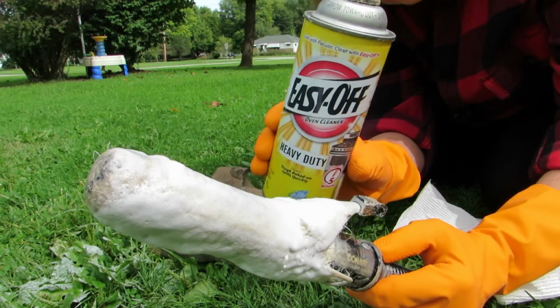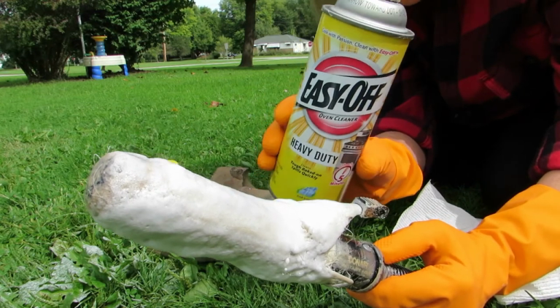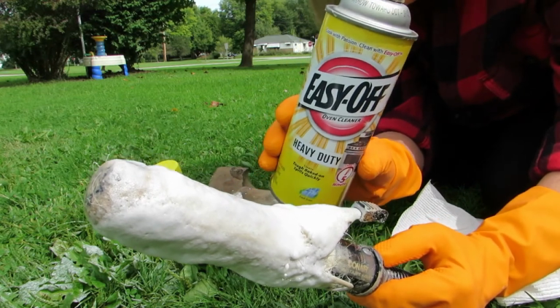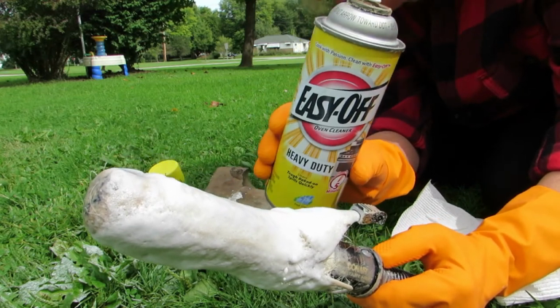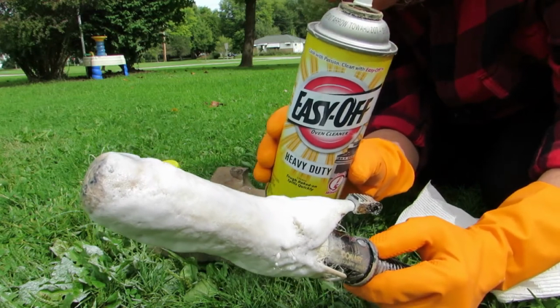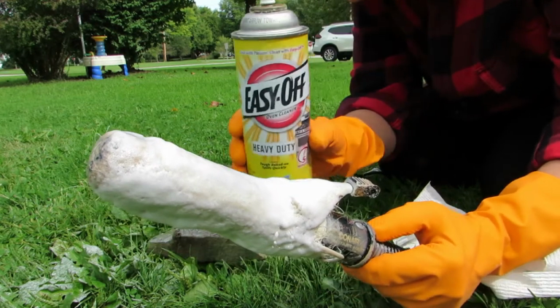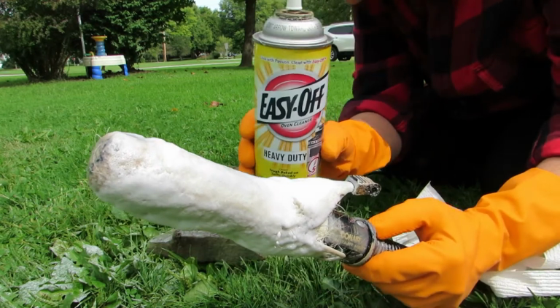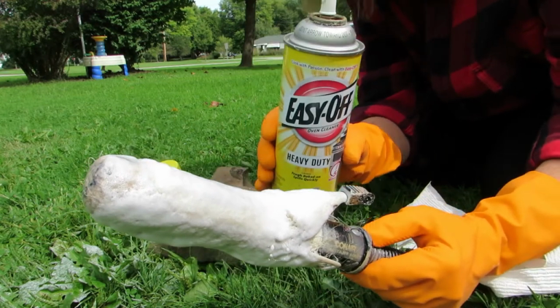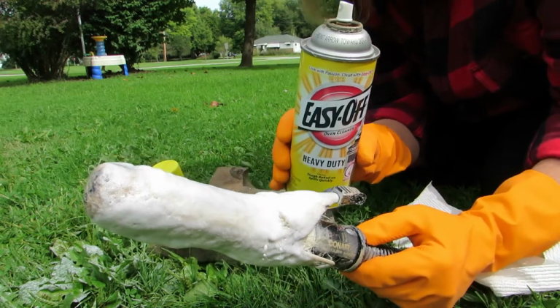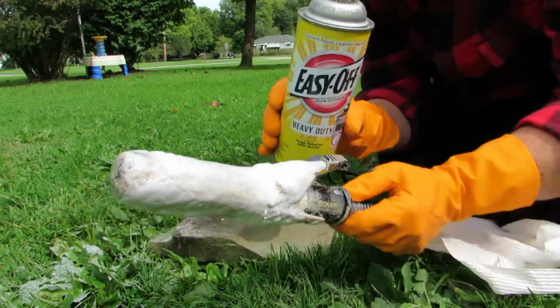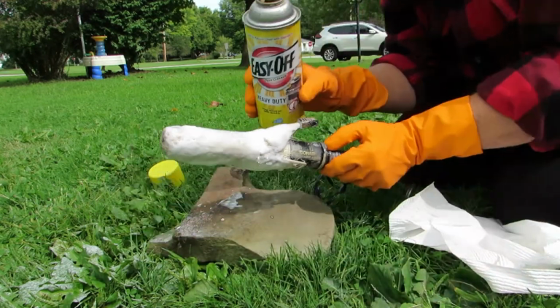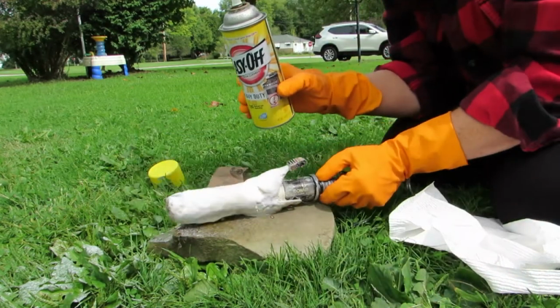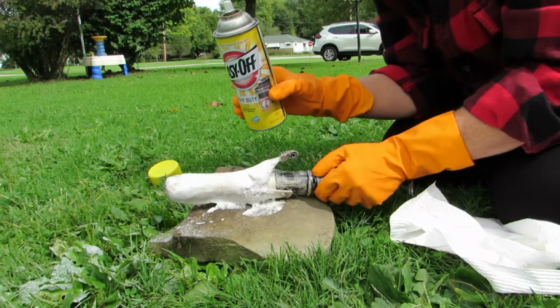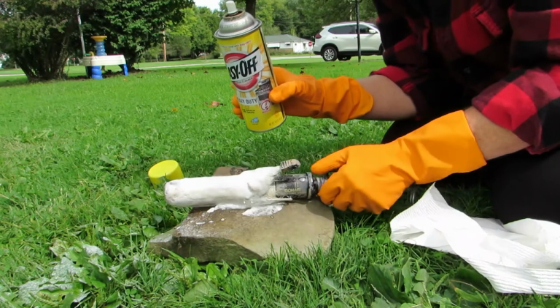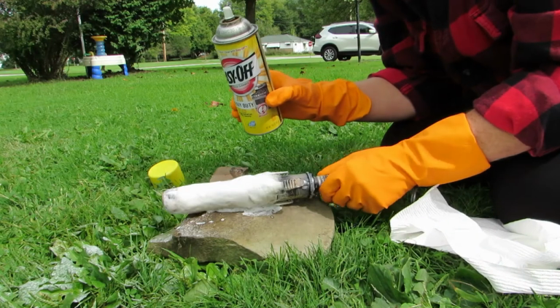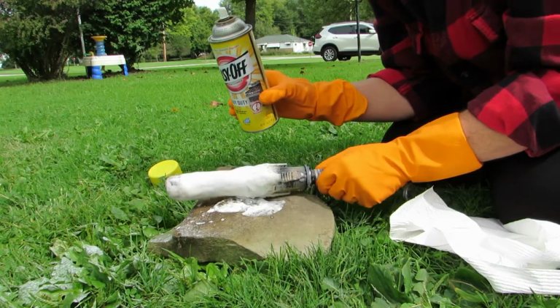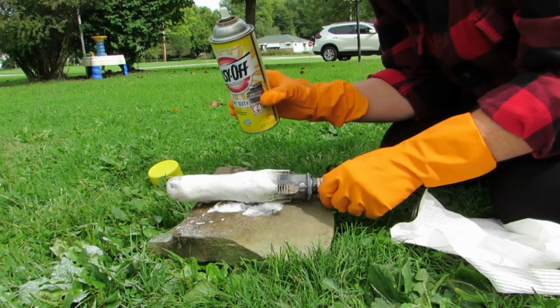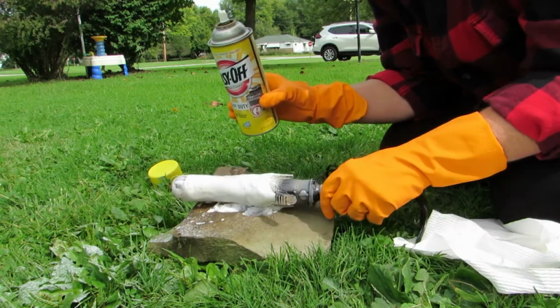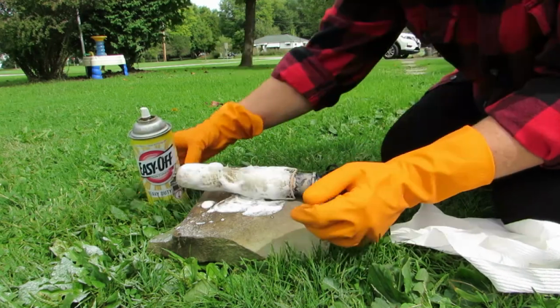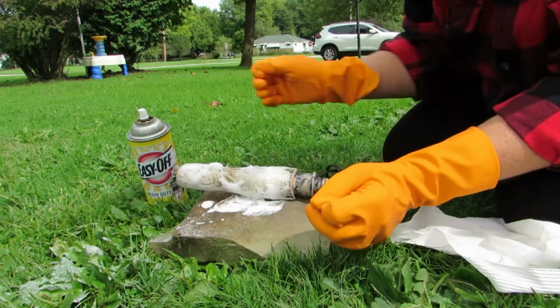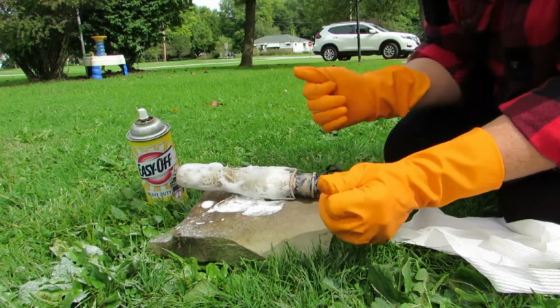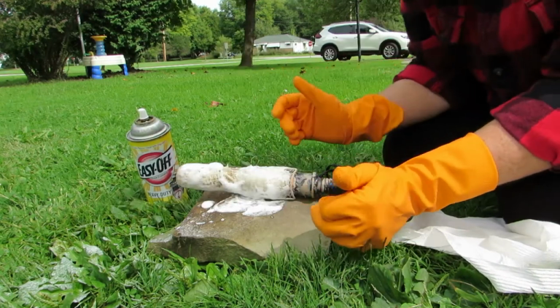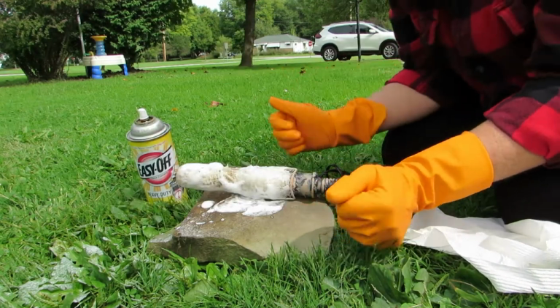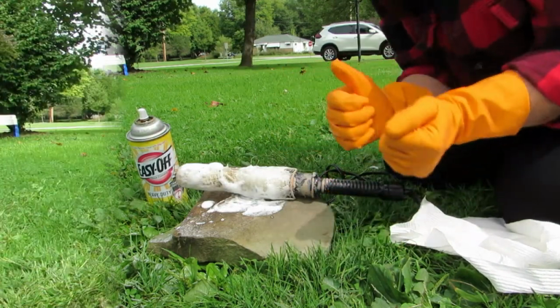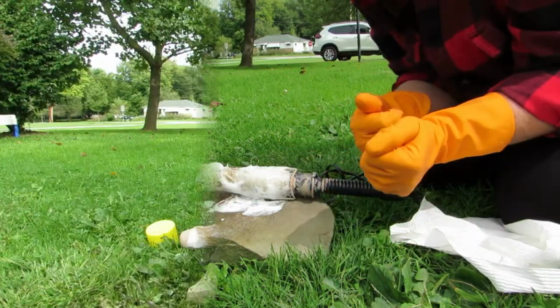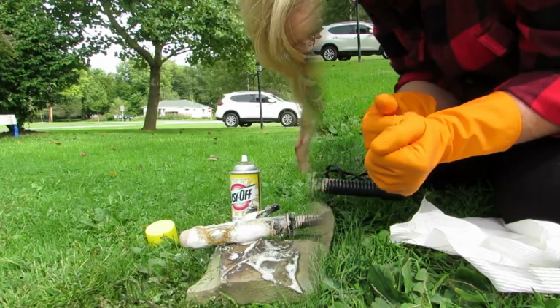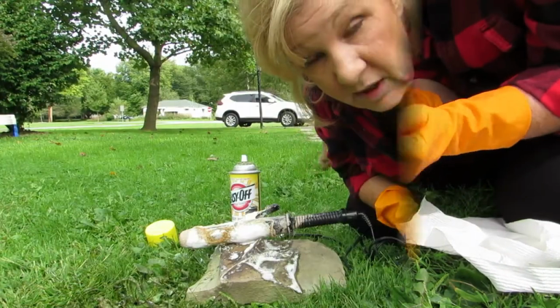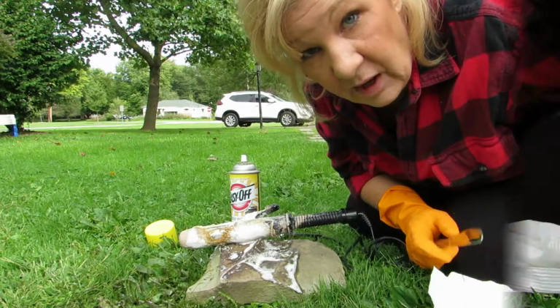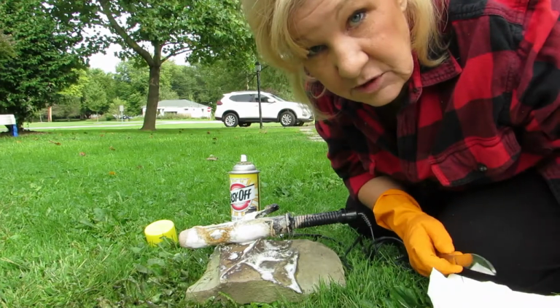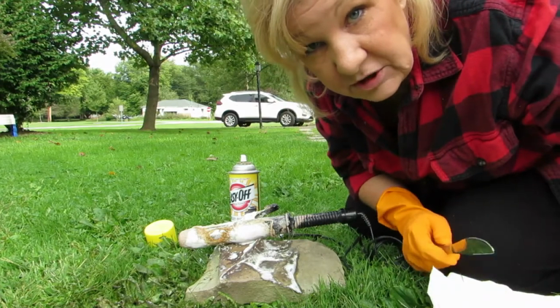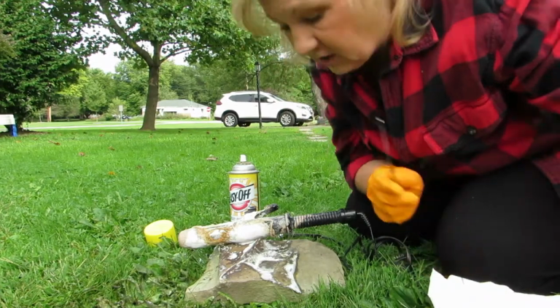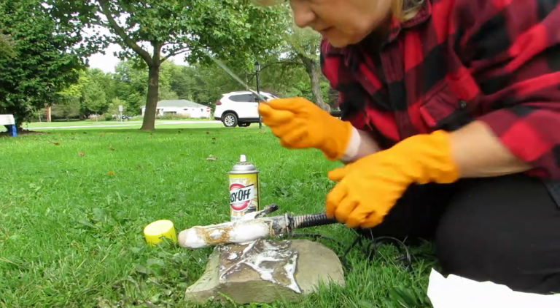It's coated good. What the Easy Off can't beat that, now can it? We'll leave it sit here and I will come back in a few hours and see what it's doing. Boy does this stink. We'll be back — it's been a couple hours so let's check on this.